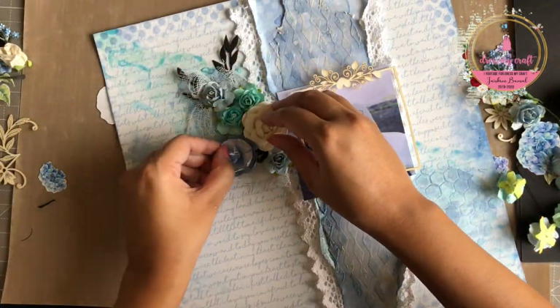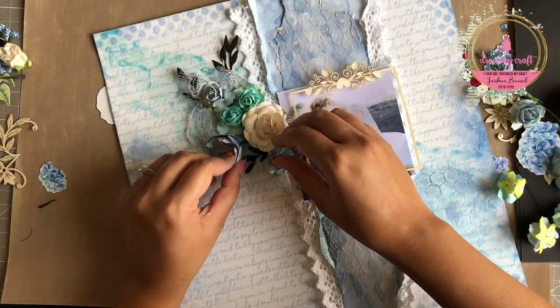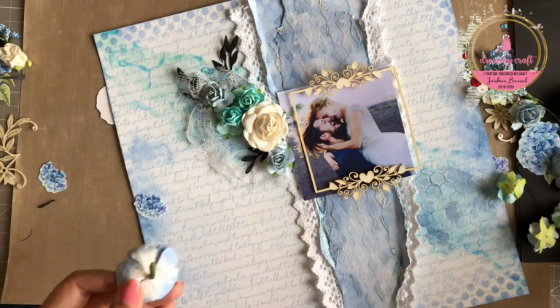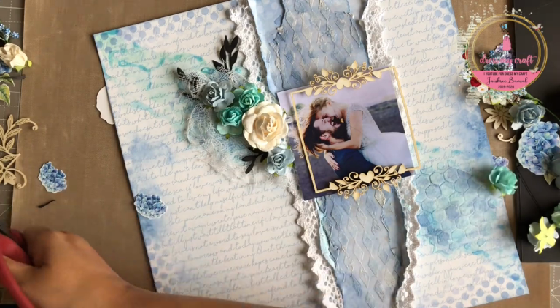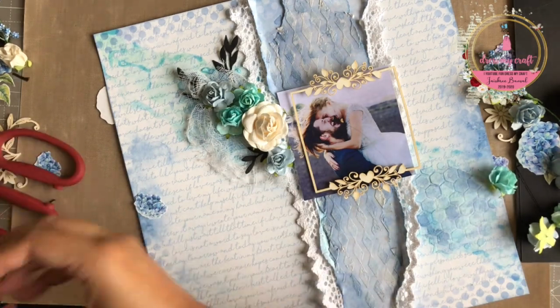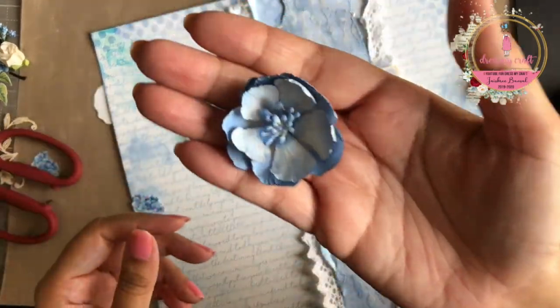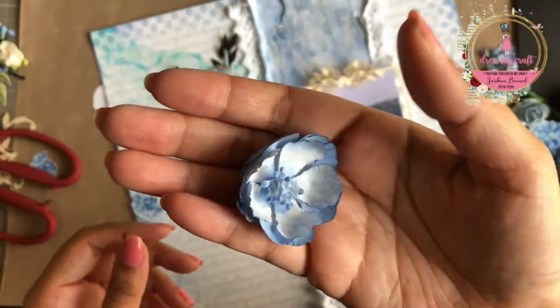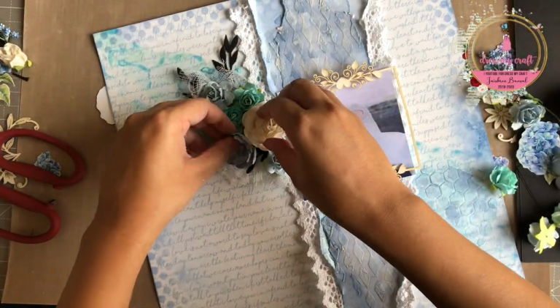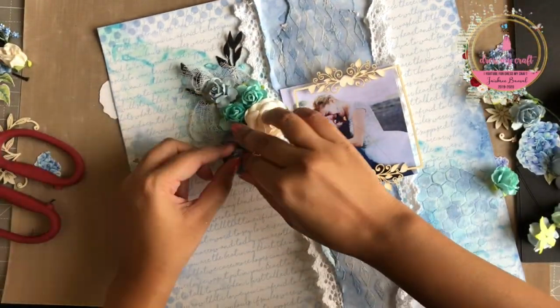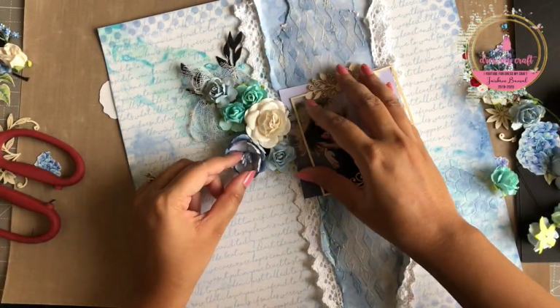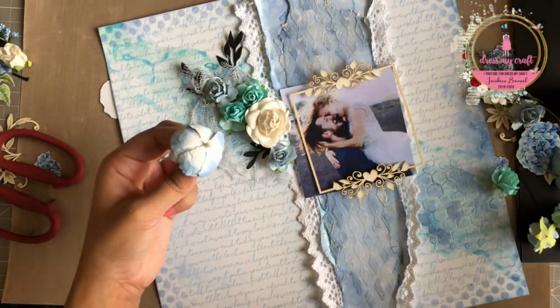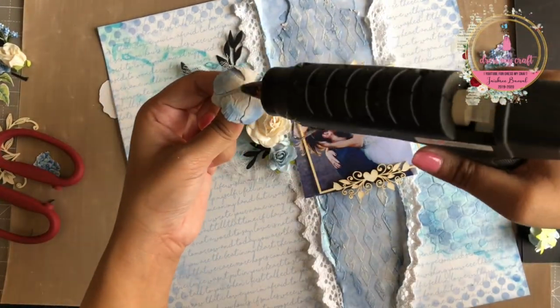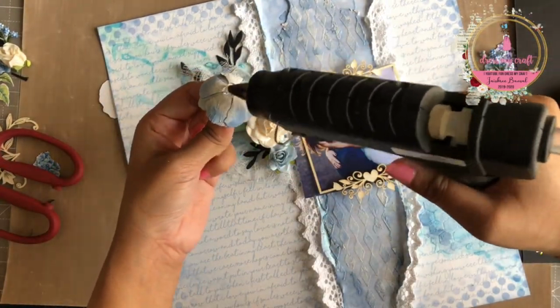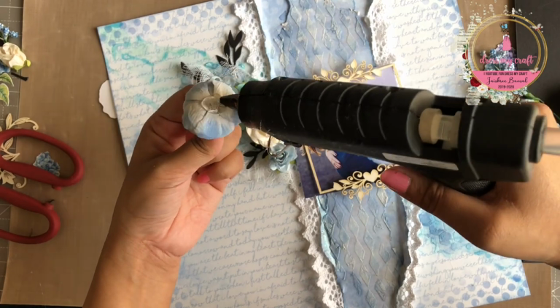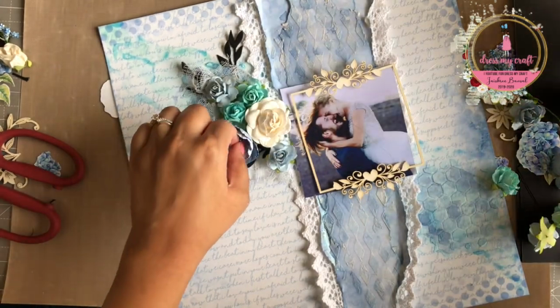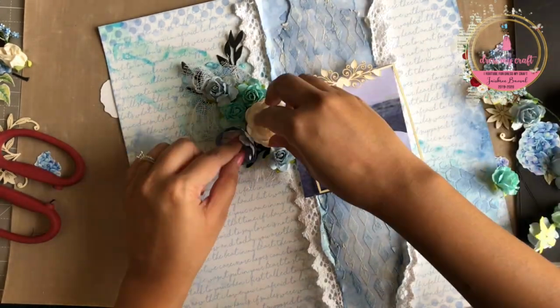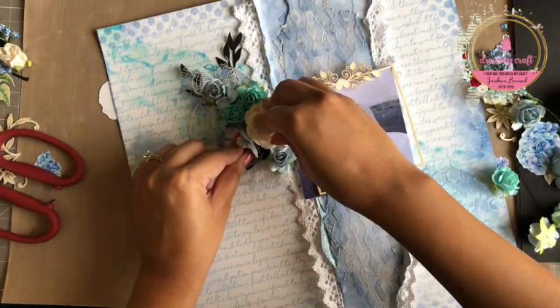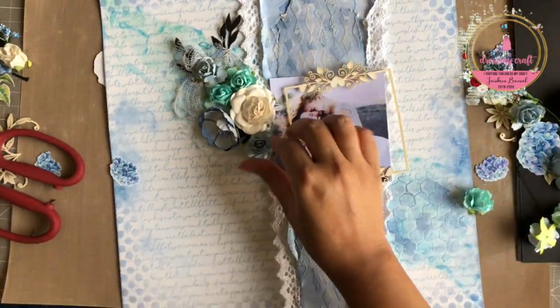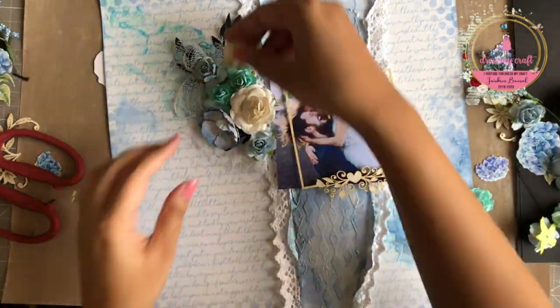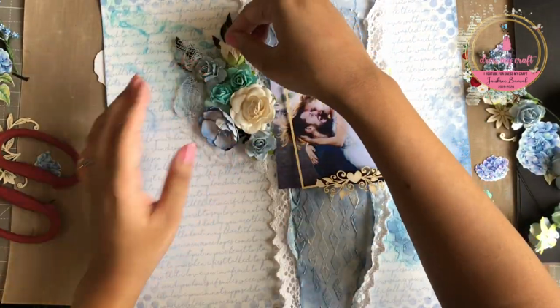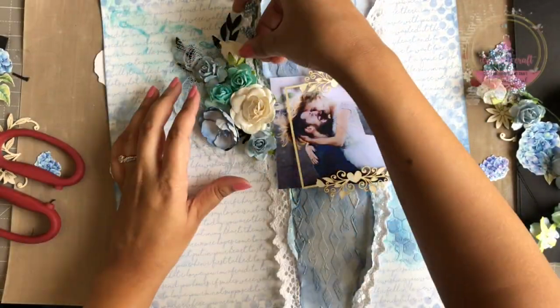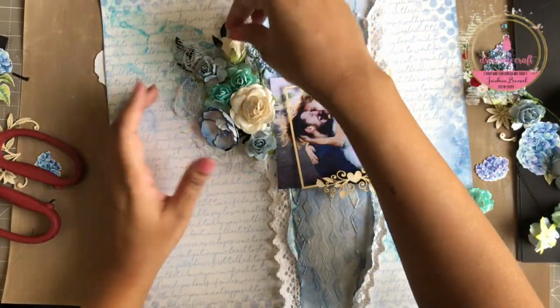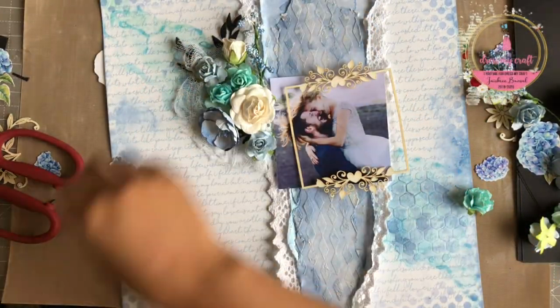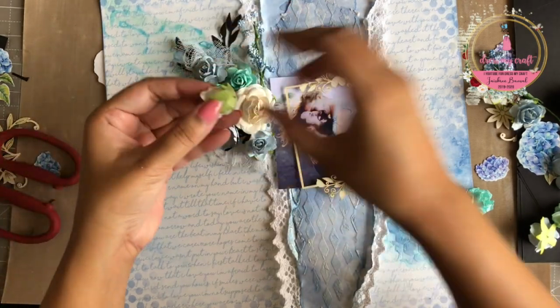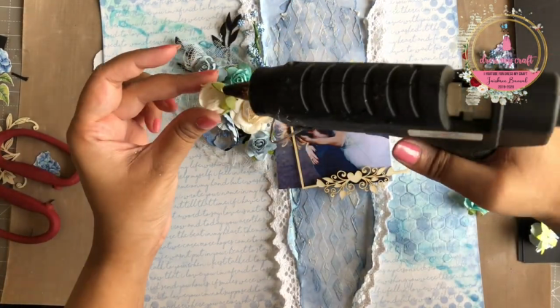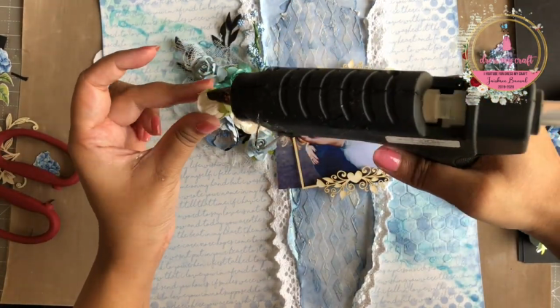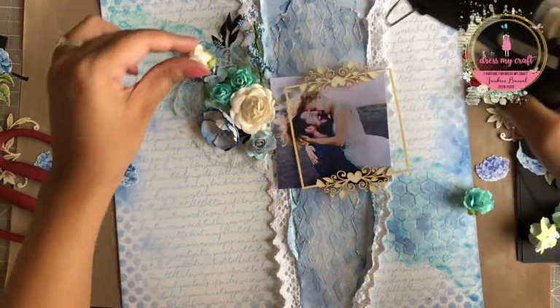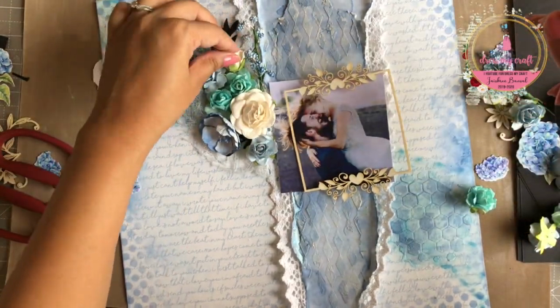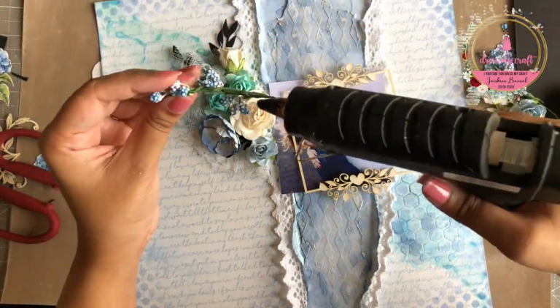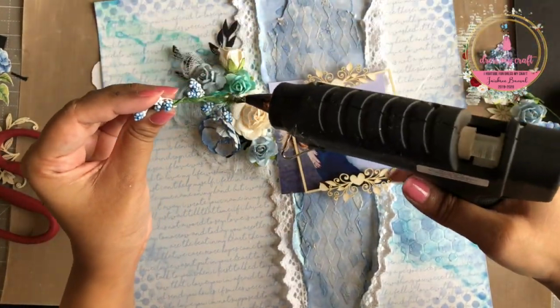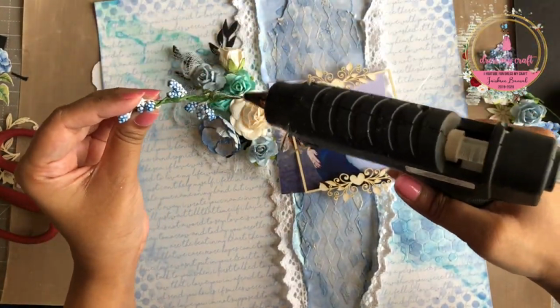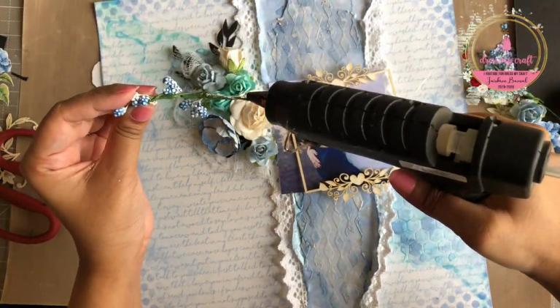While I adhere all my embellishments in their places, why don't you hit the thumbs up button below the video if you are enjoying watching this tutorial. Also, the list of all the products used in this video tutorial are given in the description box below, so do check that out.